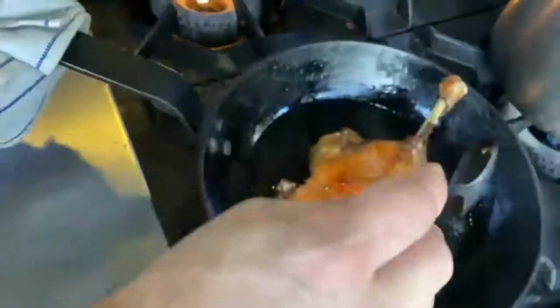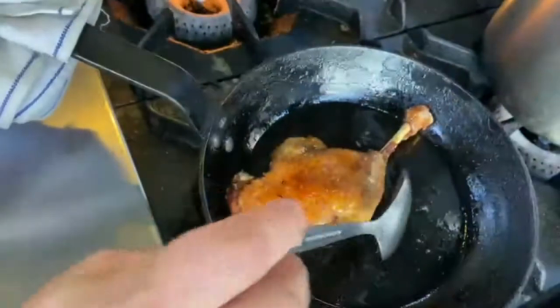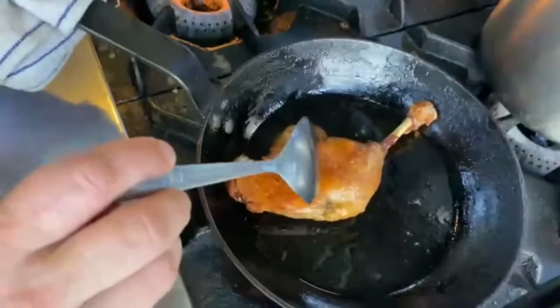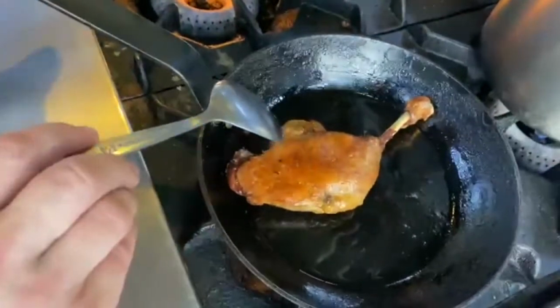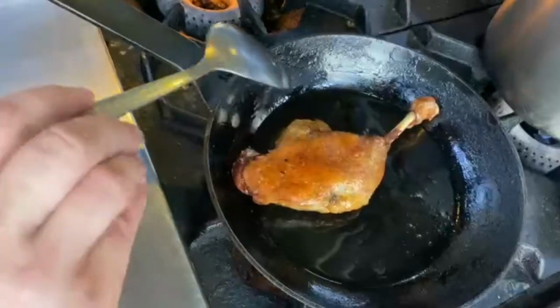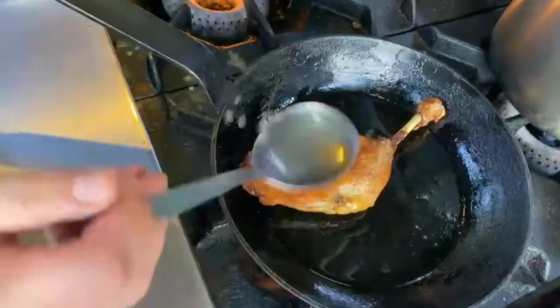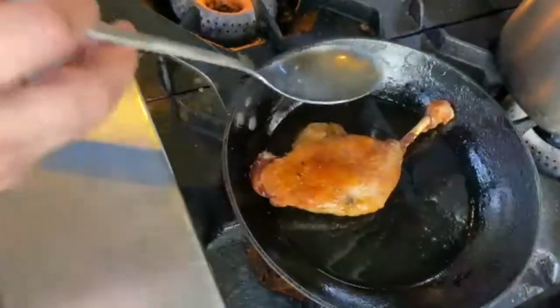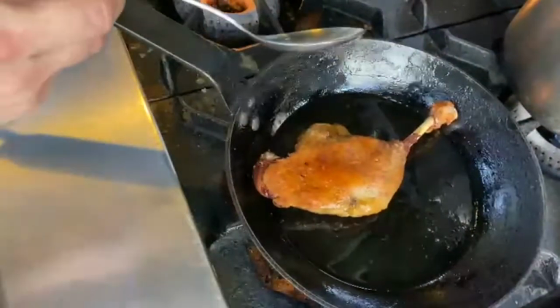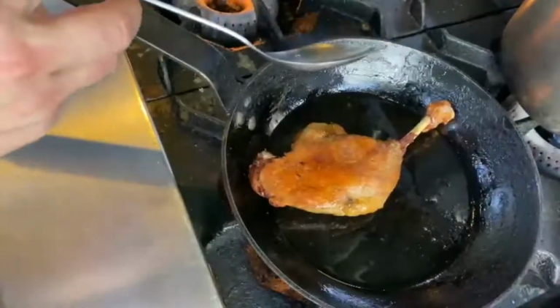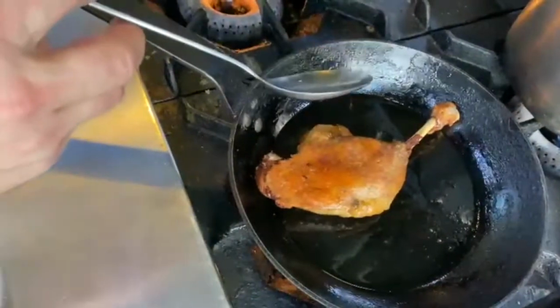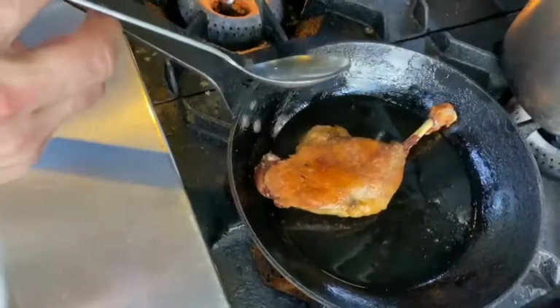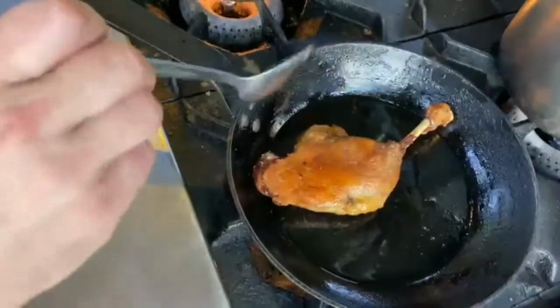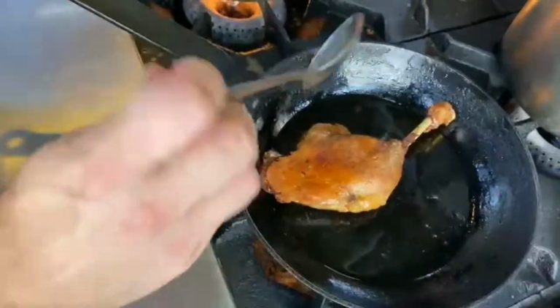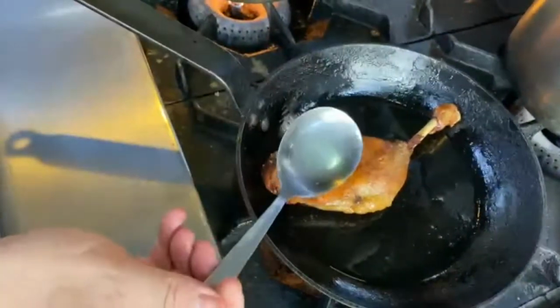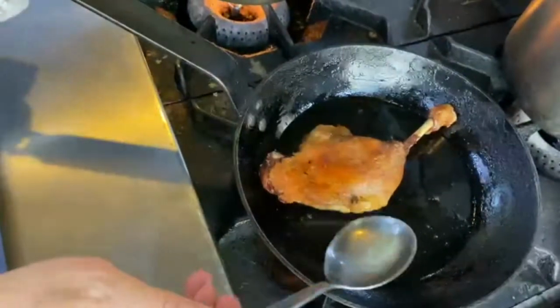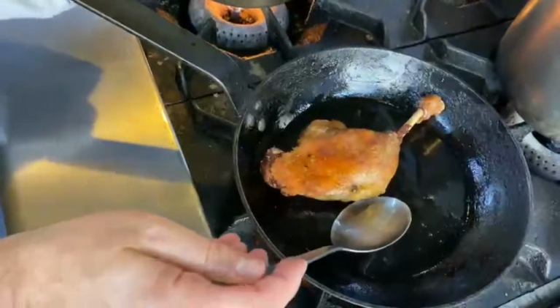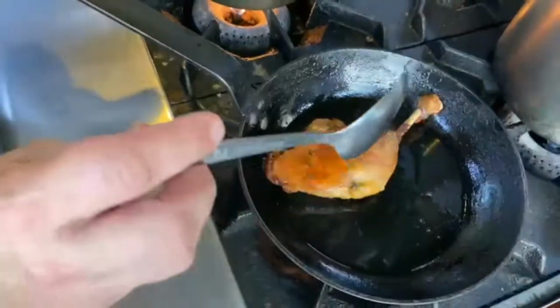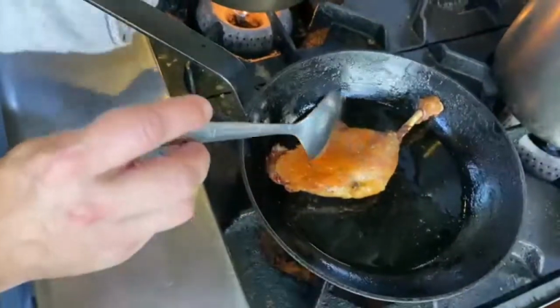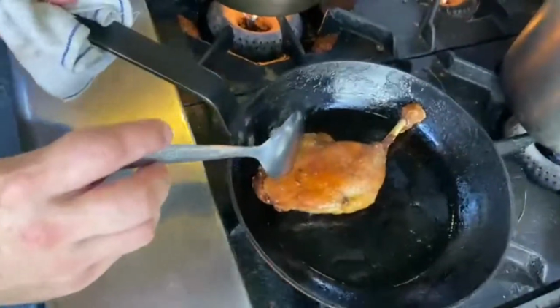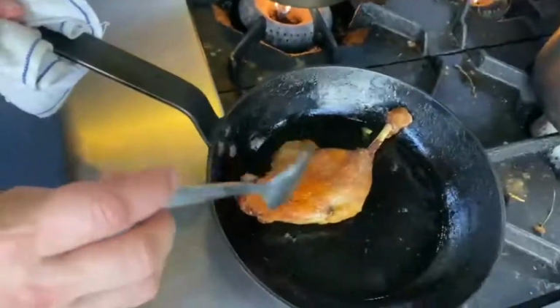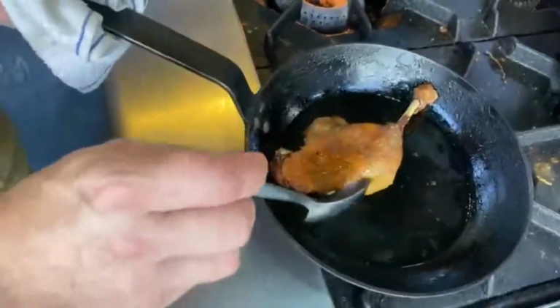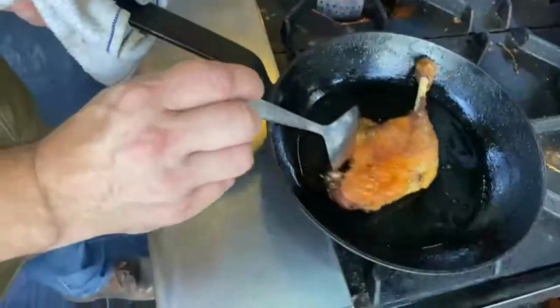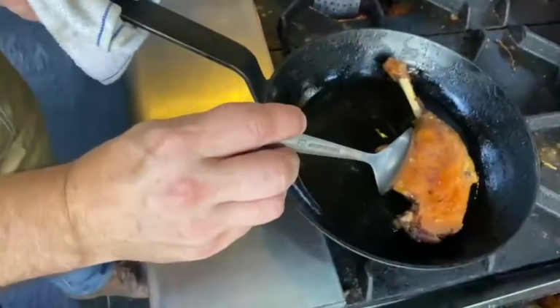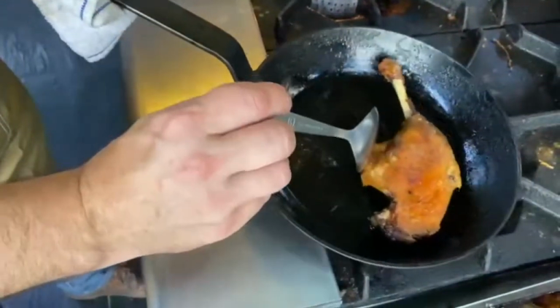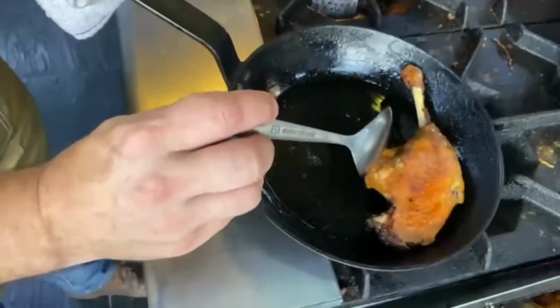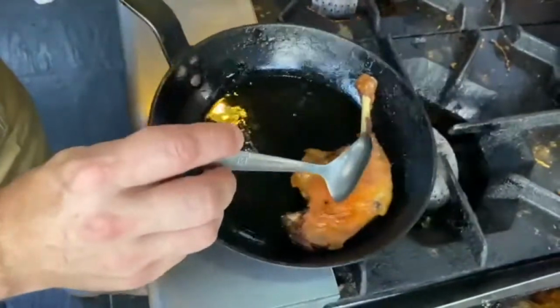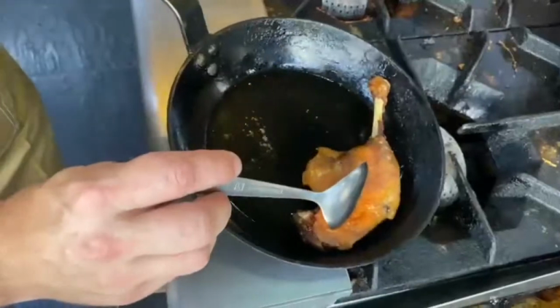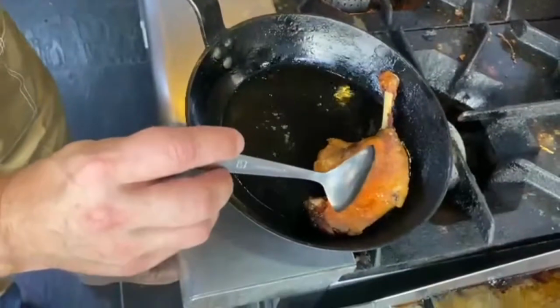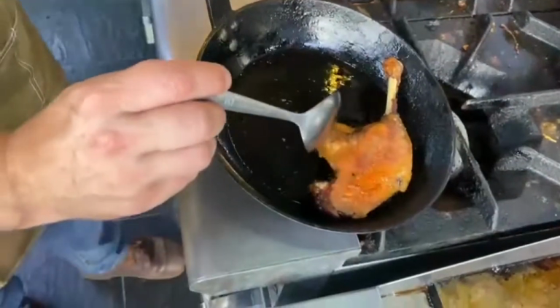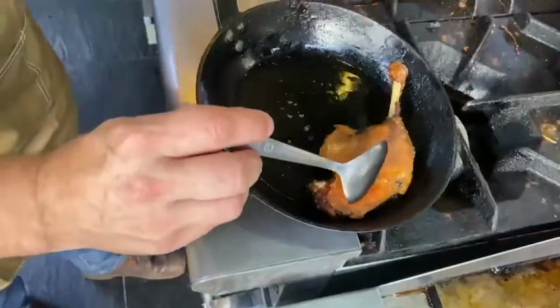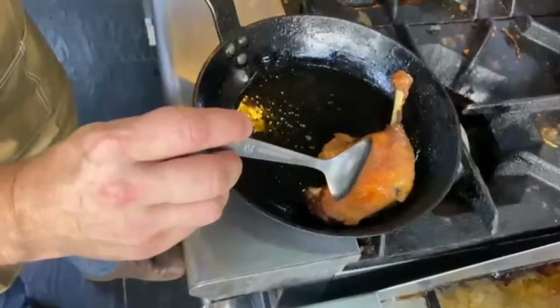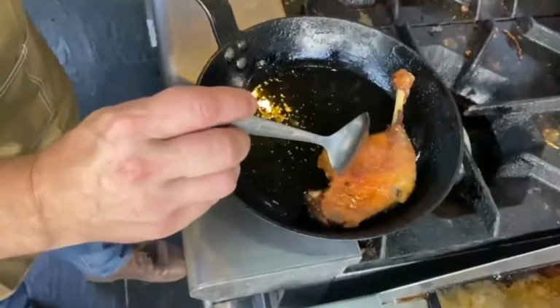So at this stage, after 15 minutes in the oven, I just flip it around and then leave it like that to finish for another two or three minutes while I'm going to plate my dish.